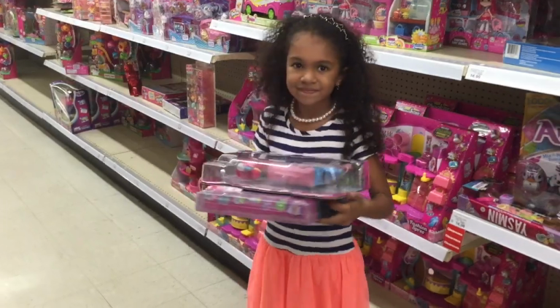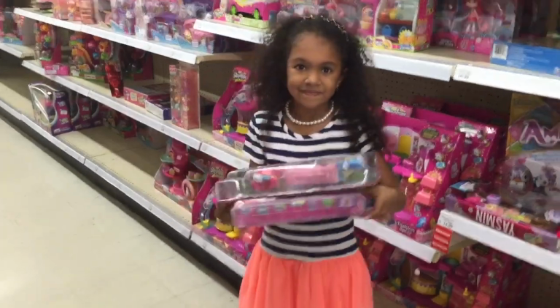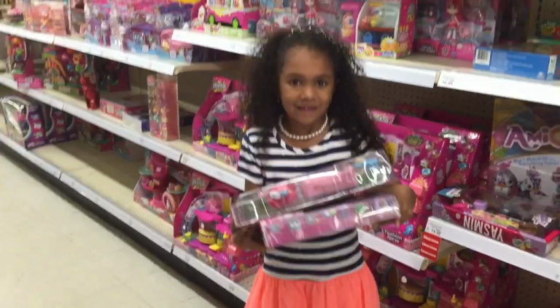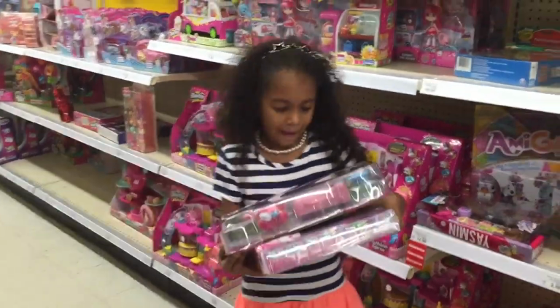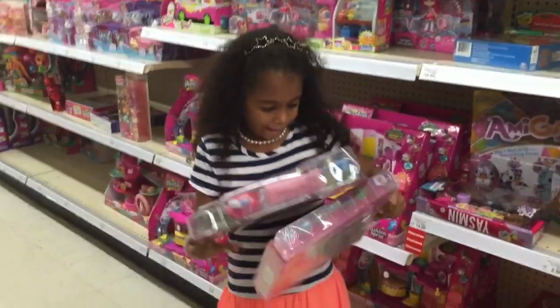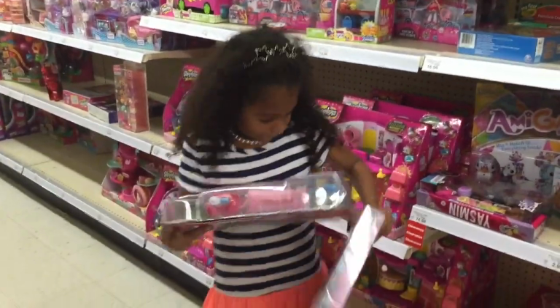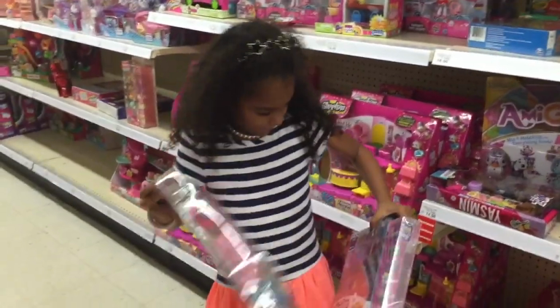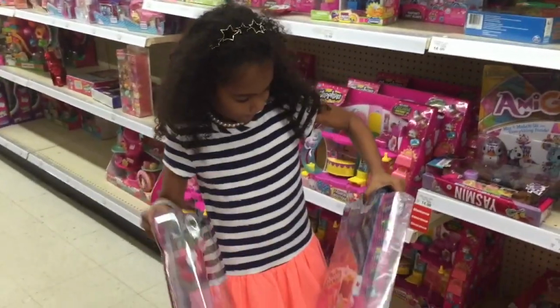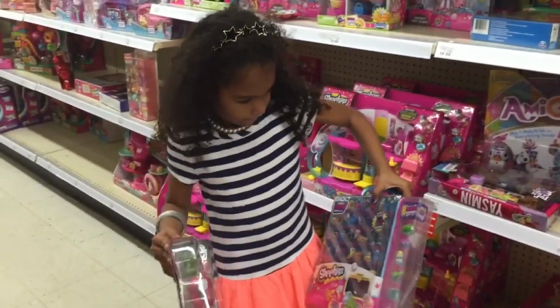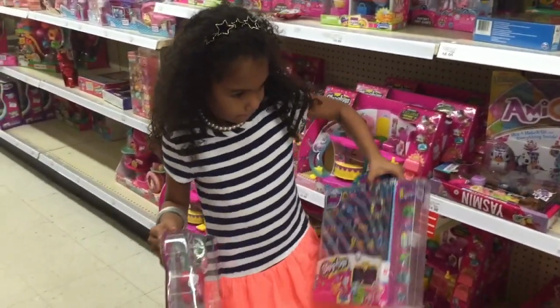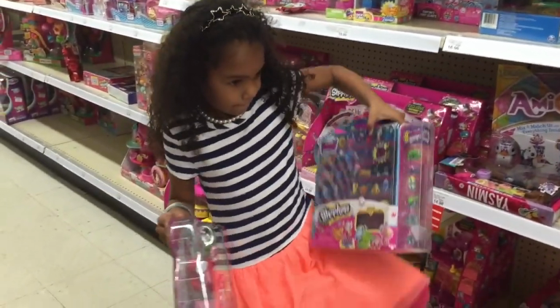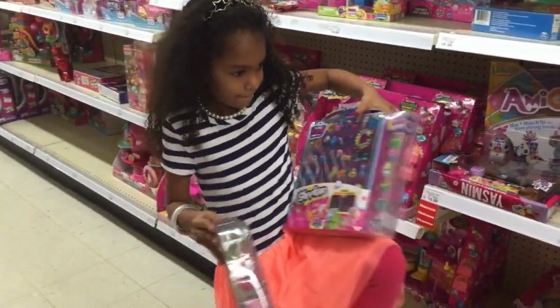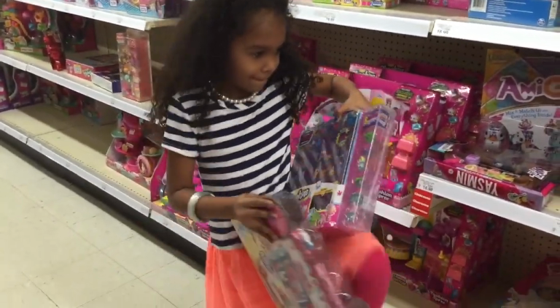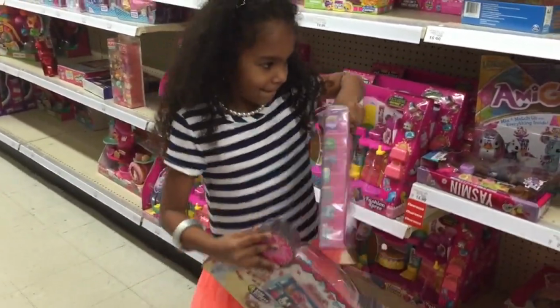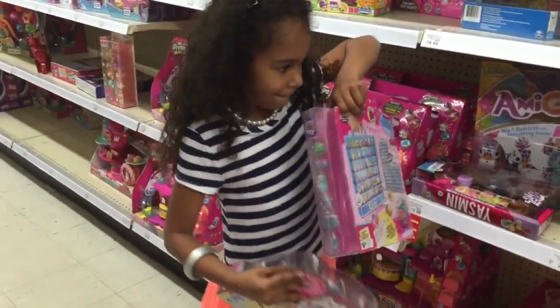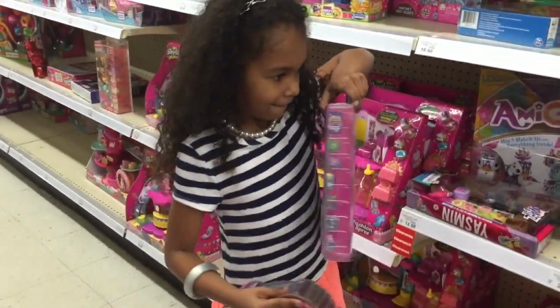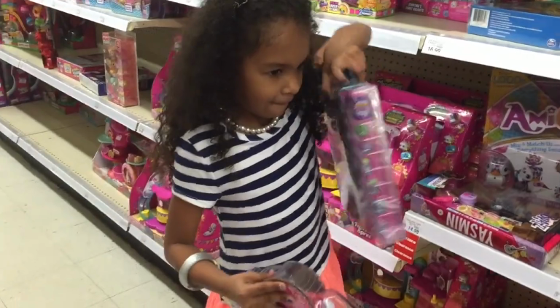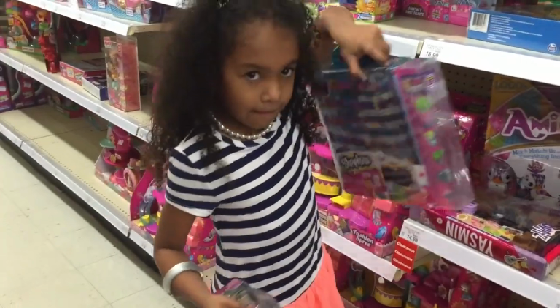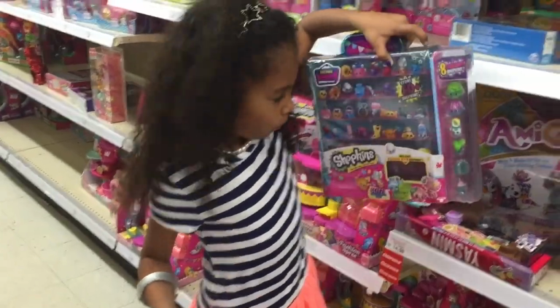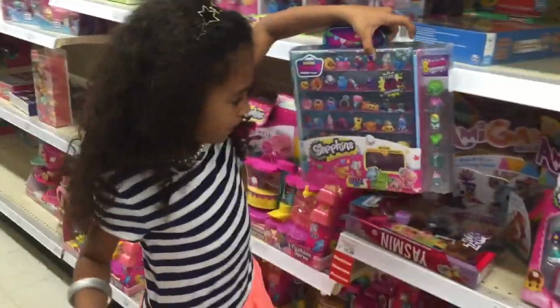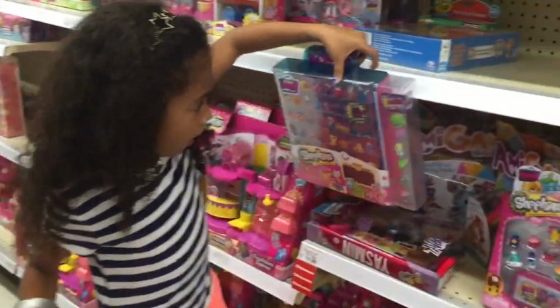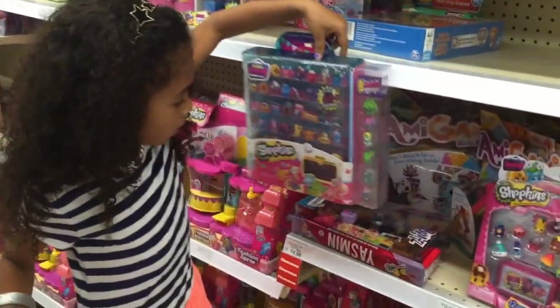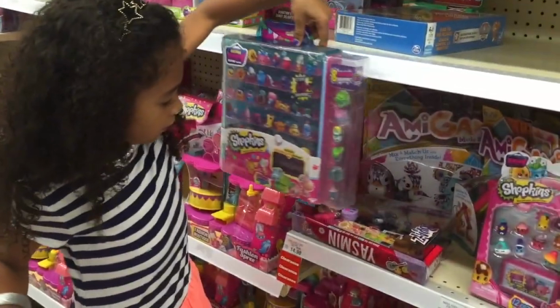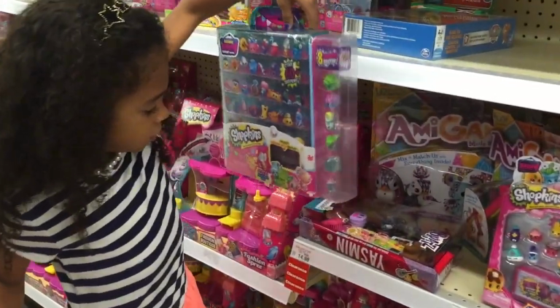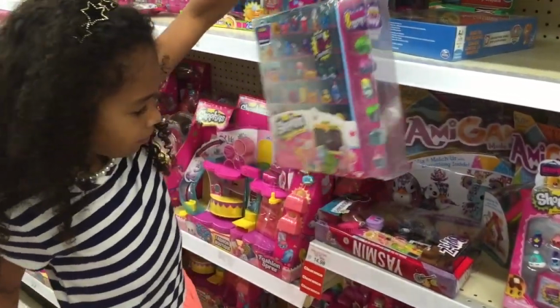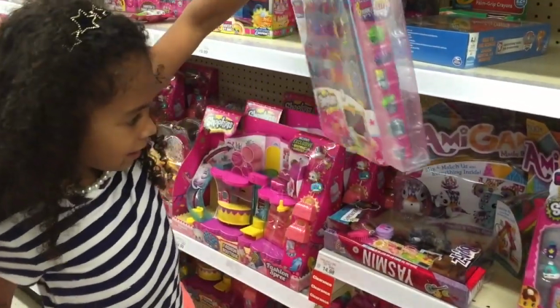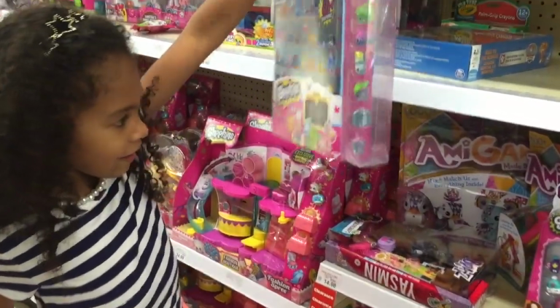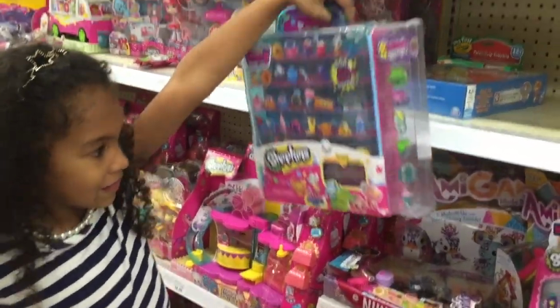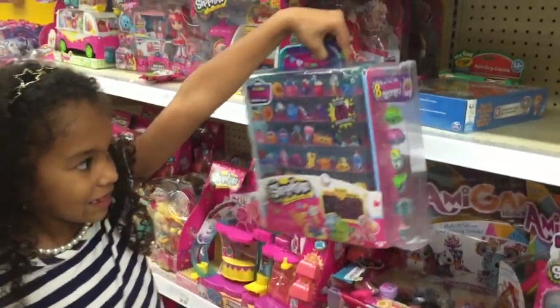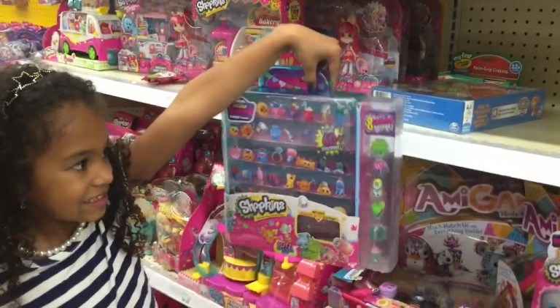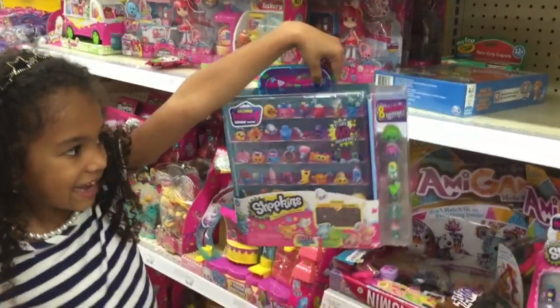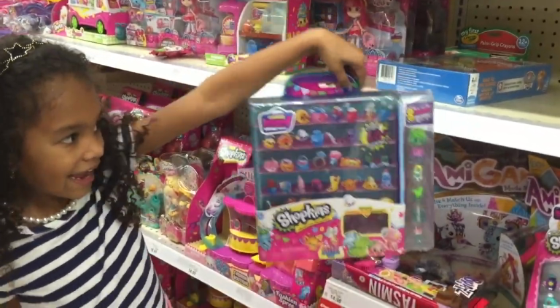Hey, we are at Toys R Us and look at what we just found. We found the Shopkins Glitzy Cave.